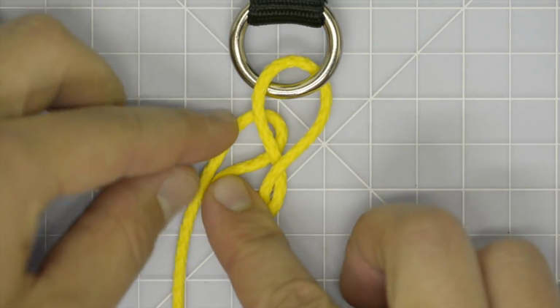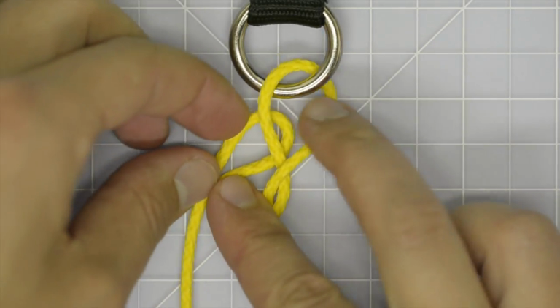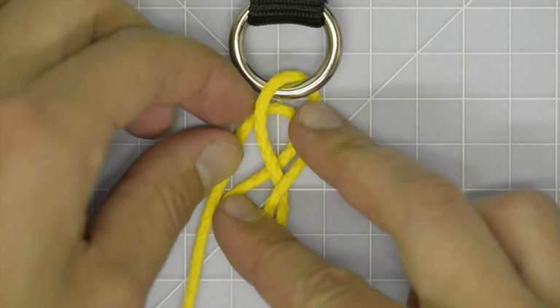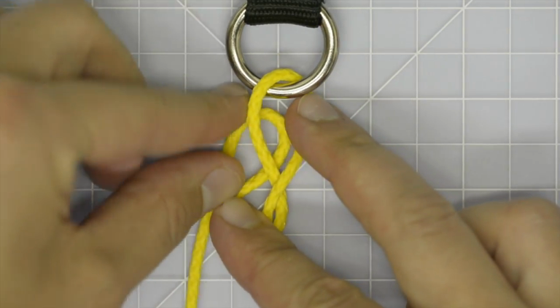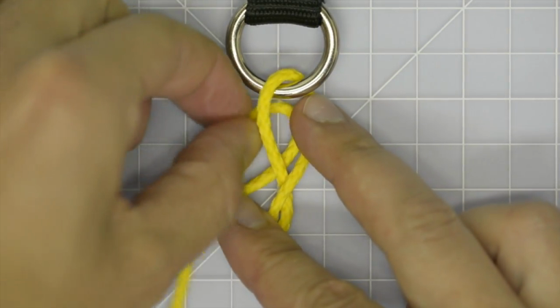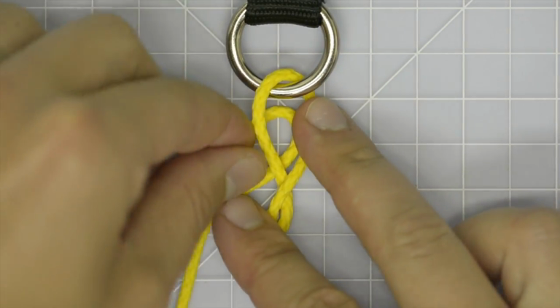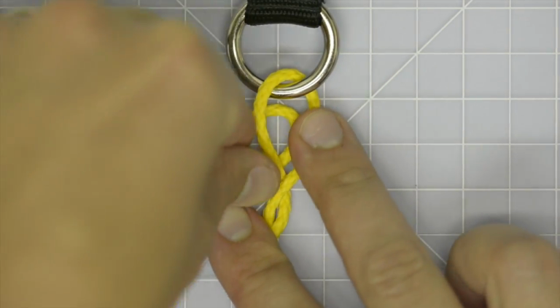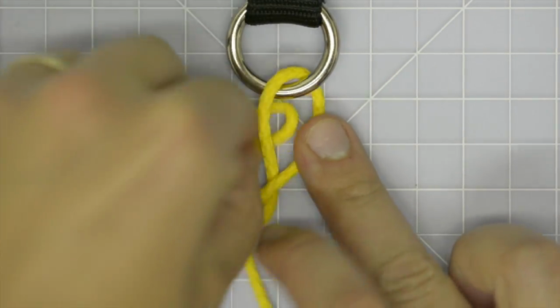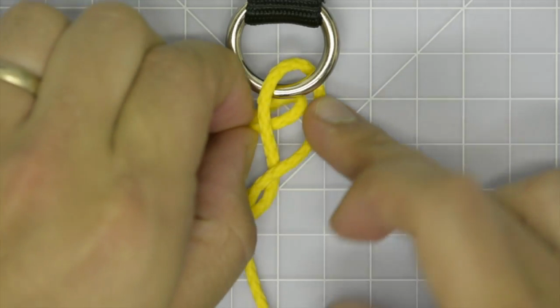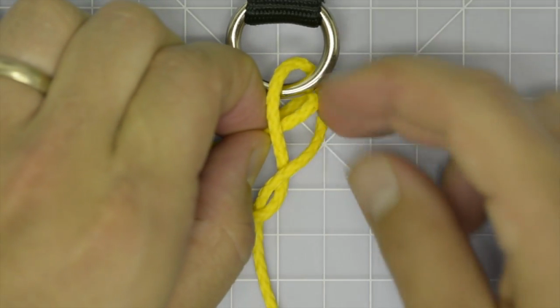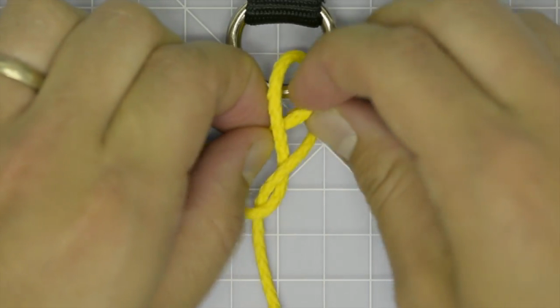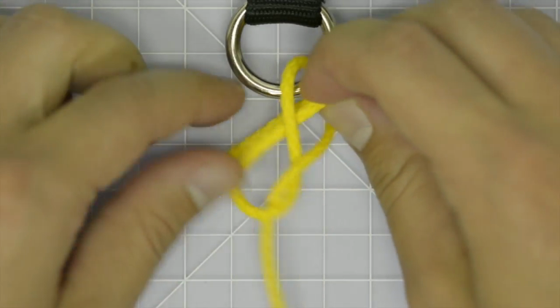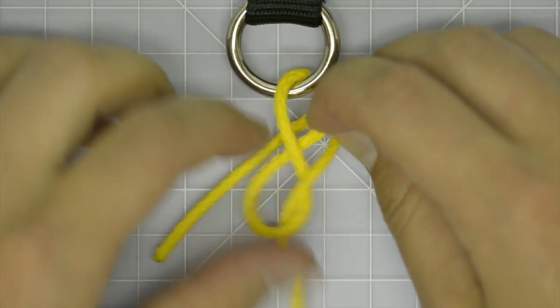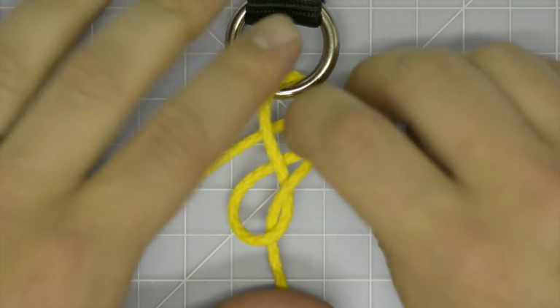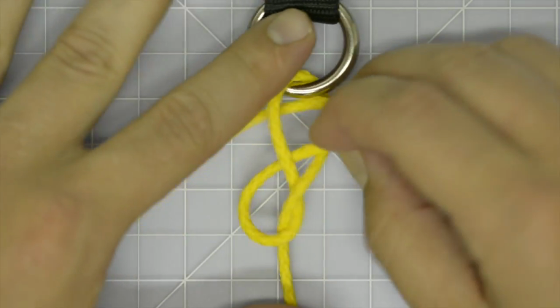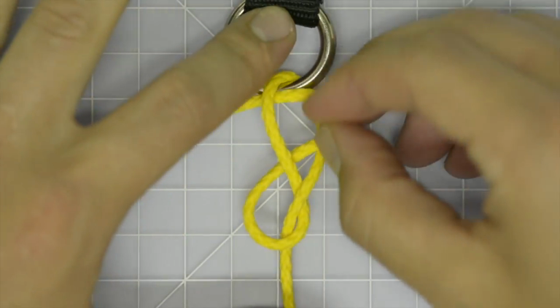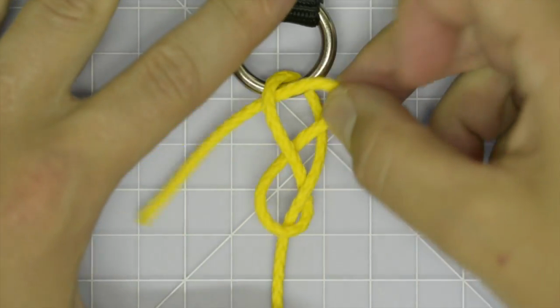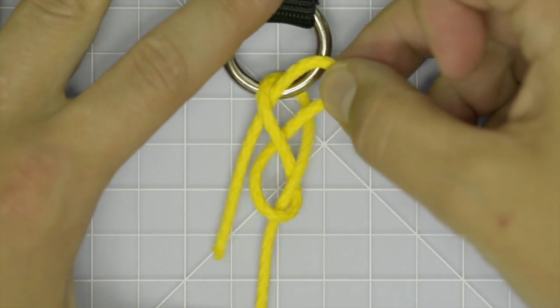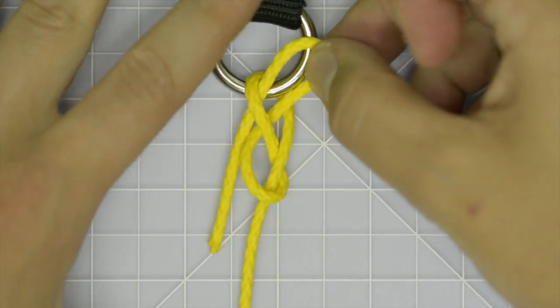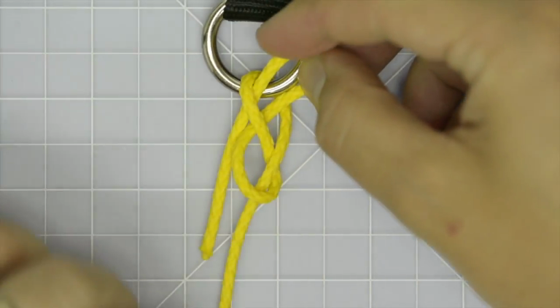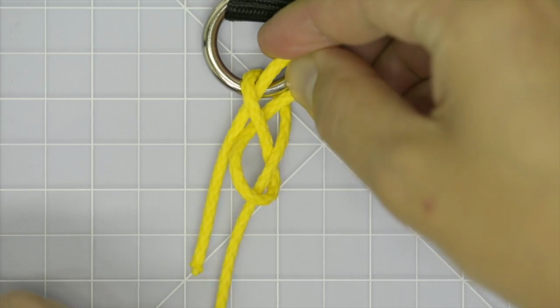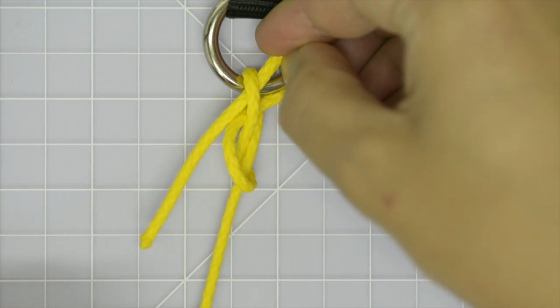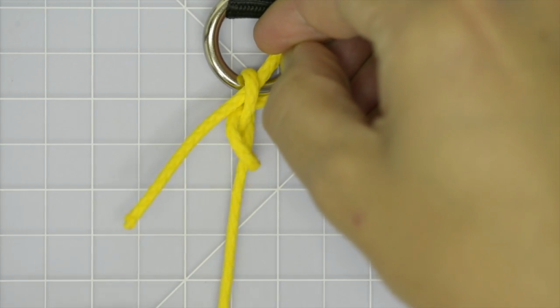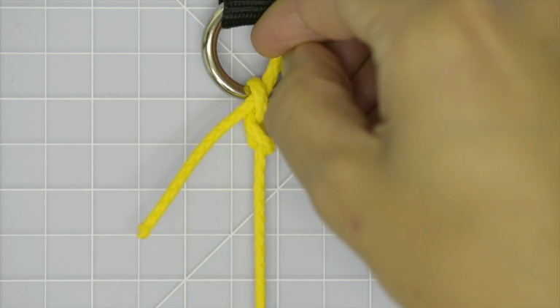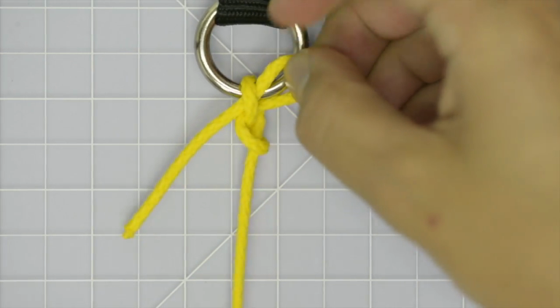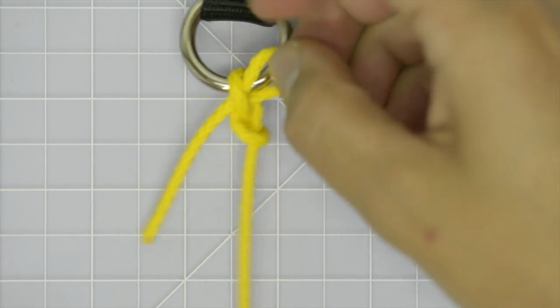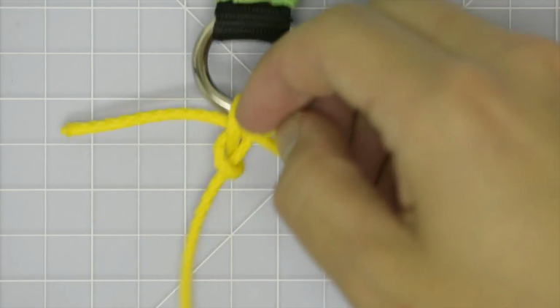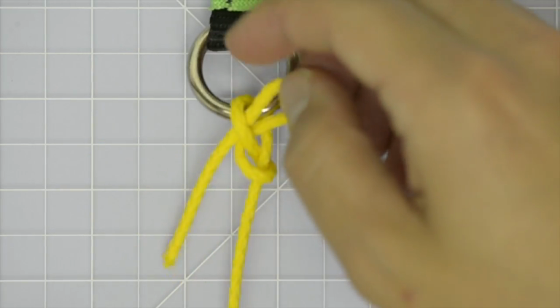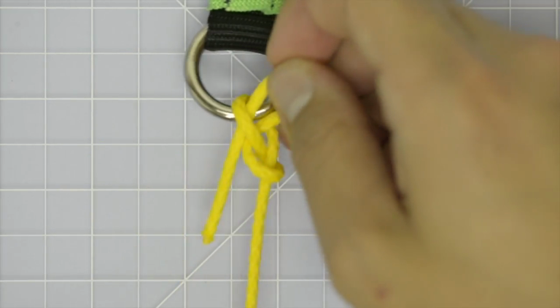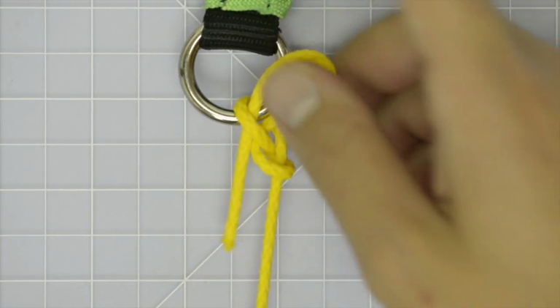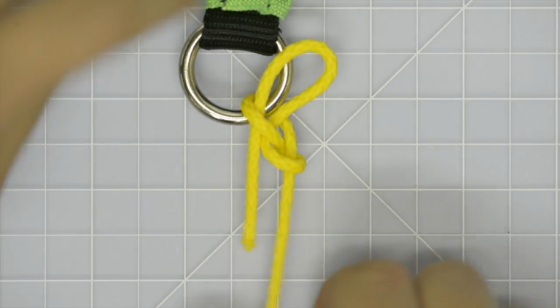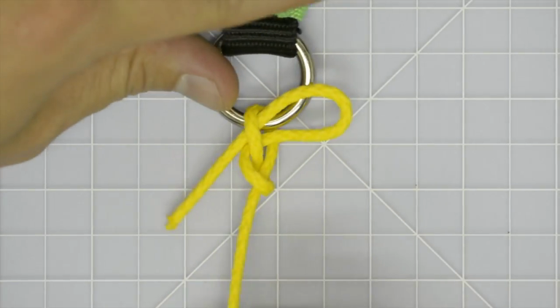Run a bight from the working end of line back through the top loop. Dress and set the knot.